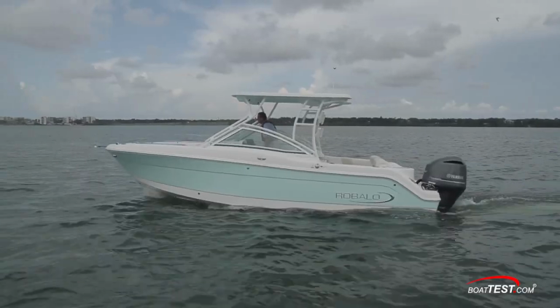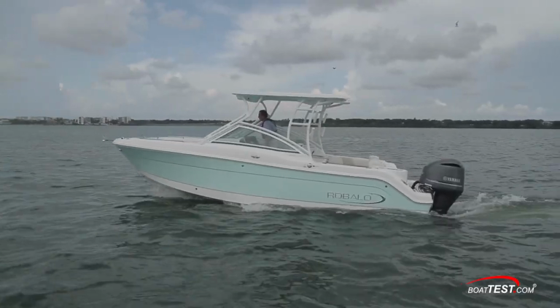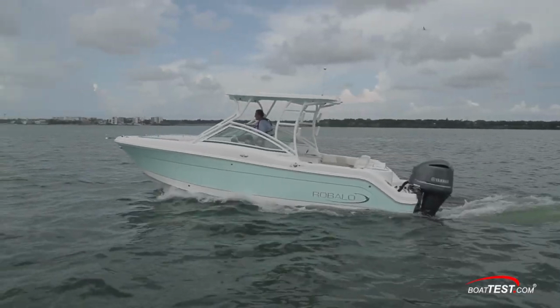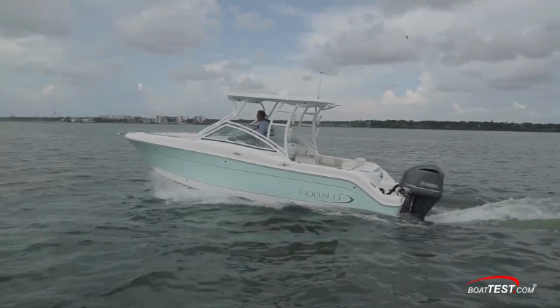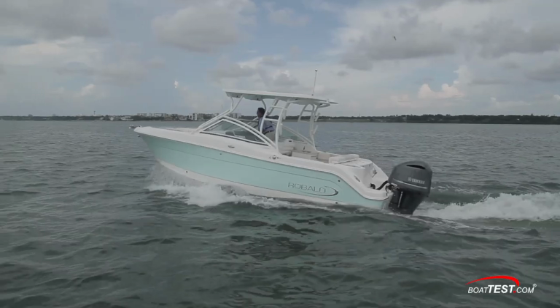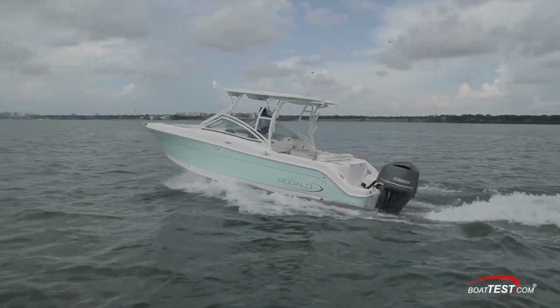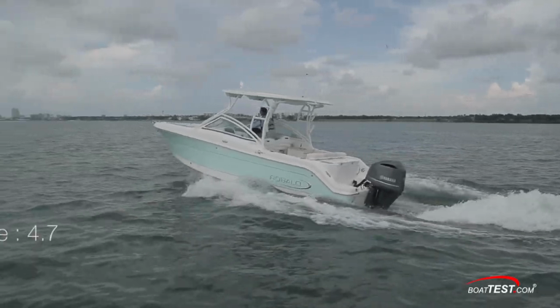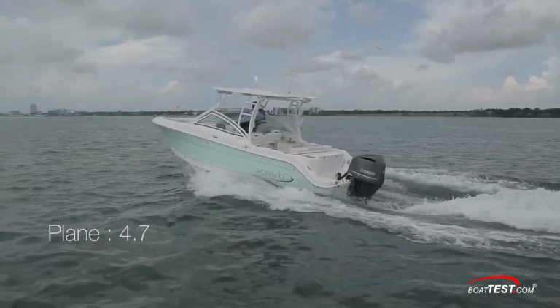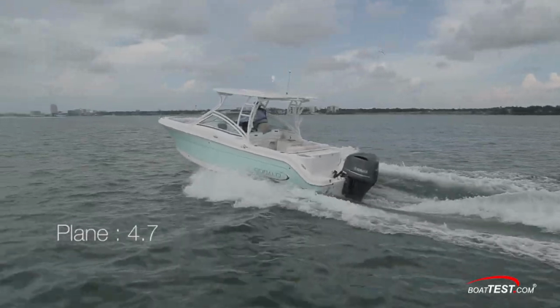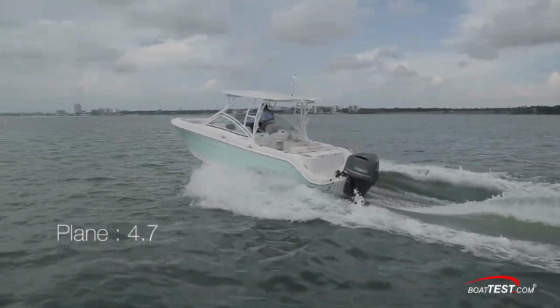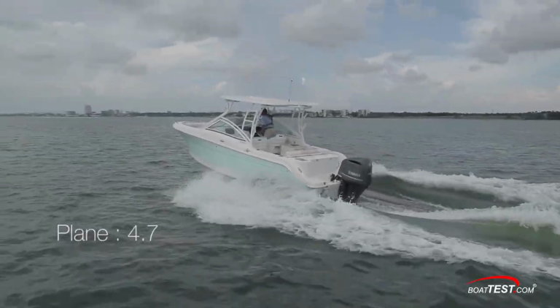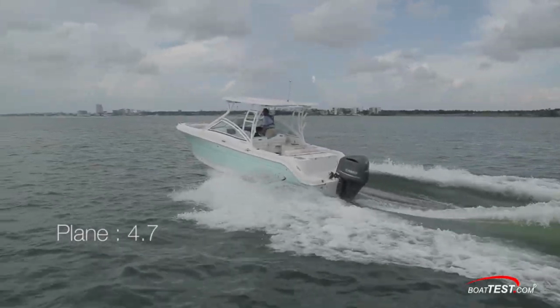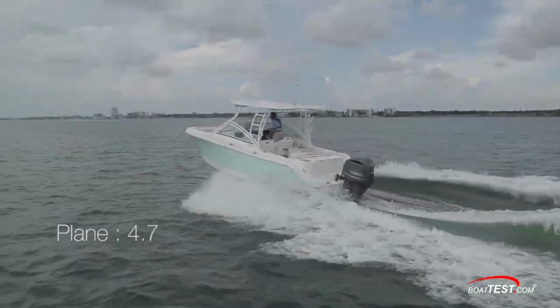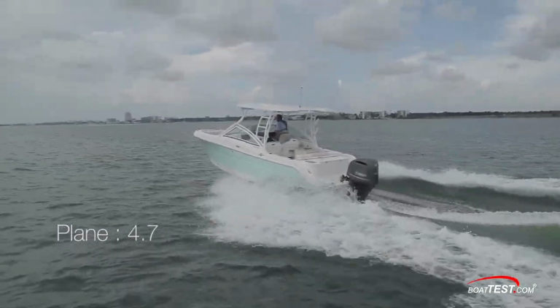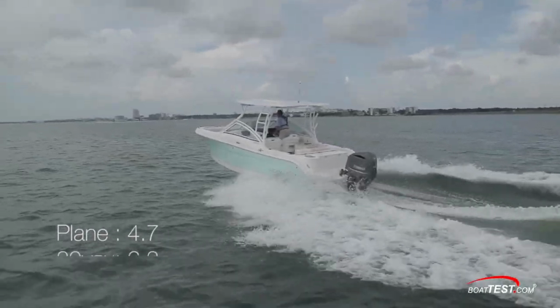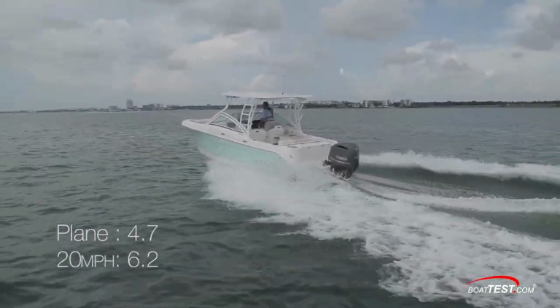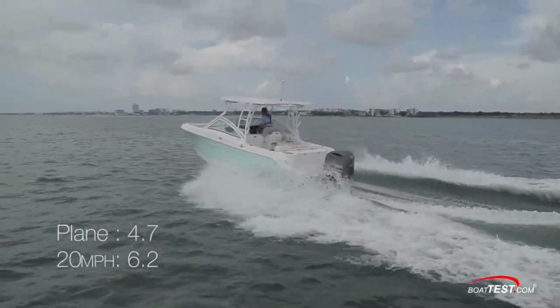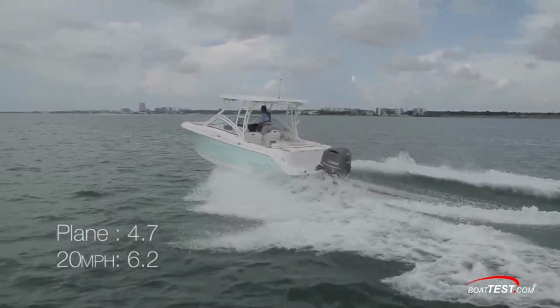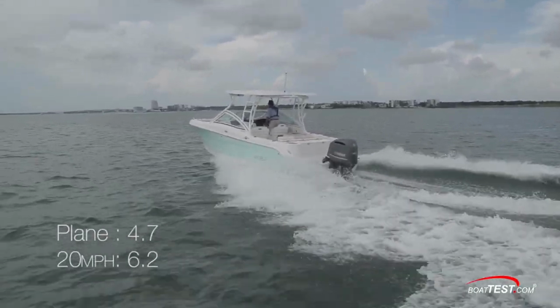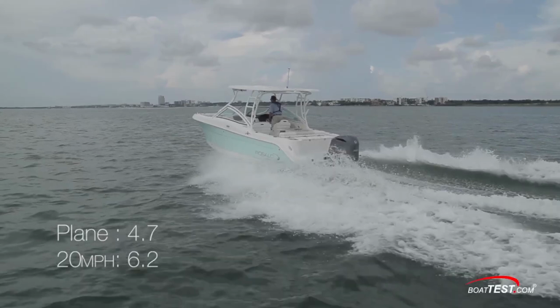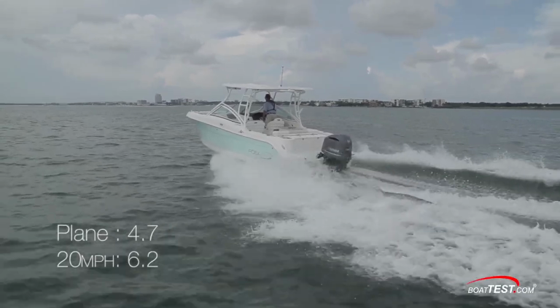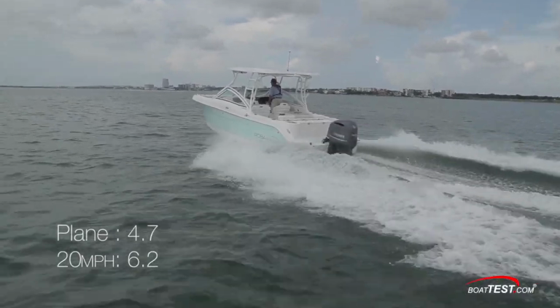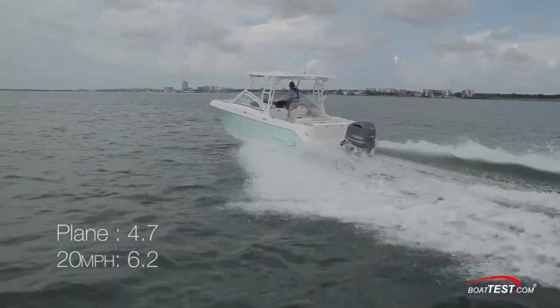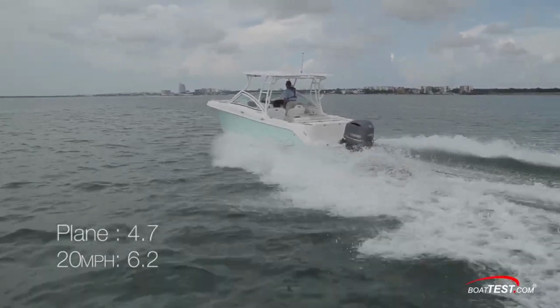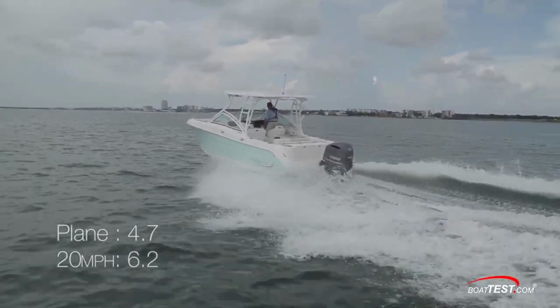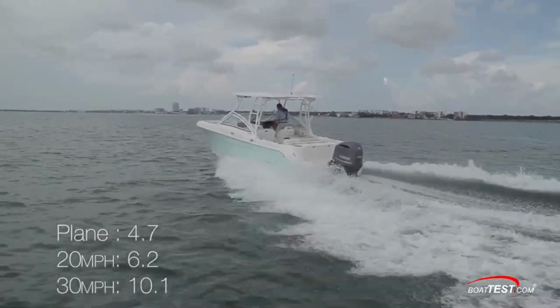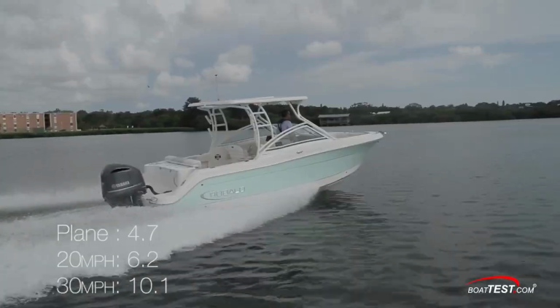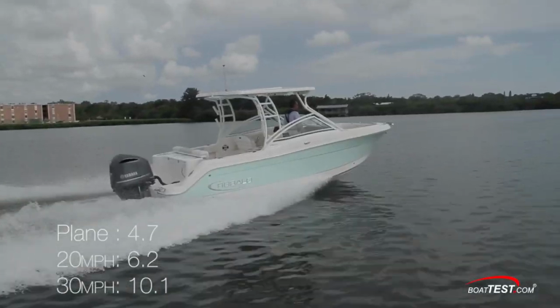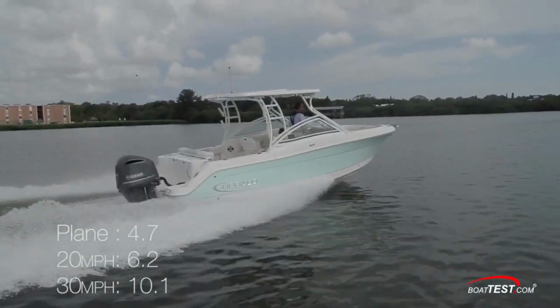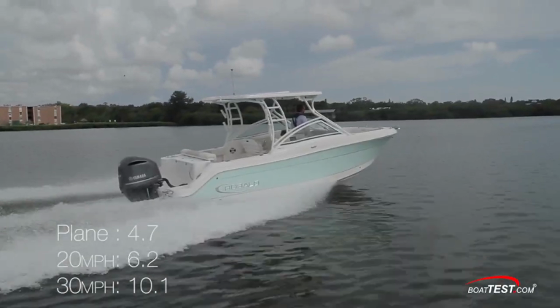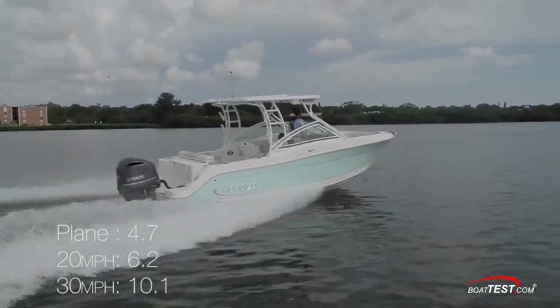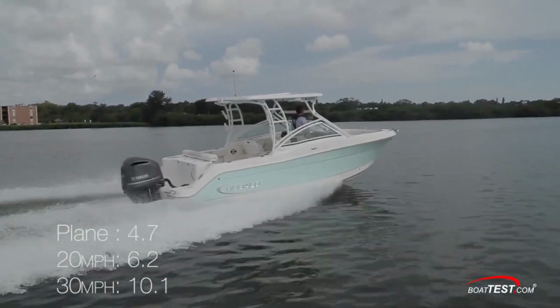In acceleration tests, the R247 planed in 4.7 seconds, then passed through 20 miles per hour in 6.2 seconds, and 30 miles per hour in 10.1 seconds.